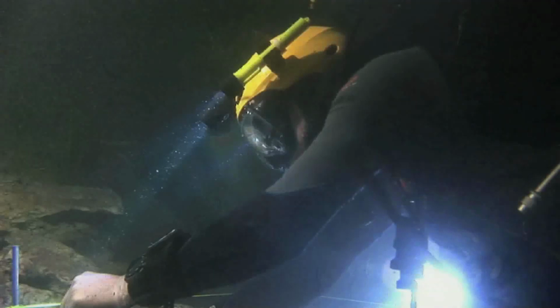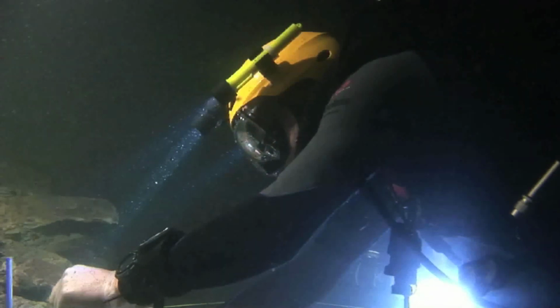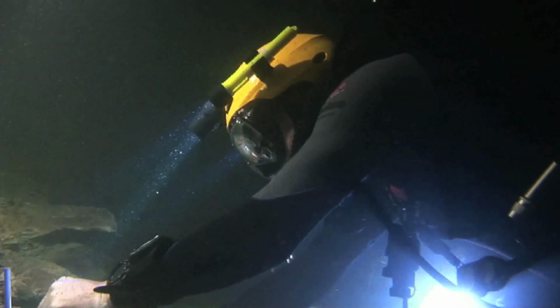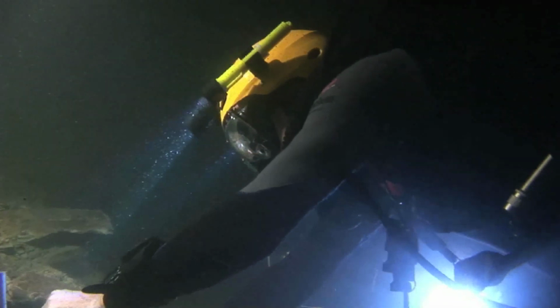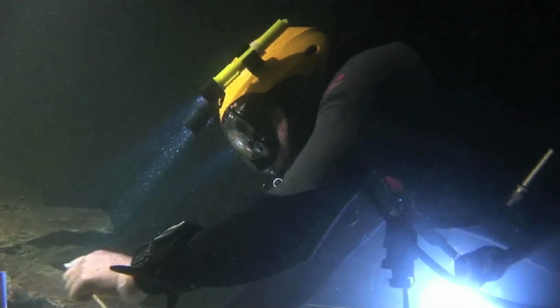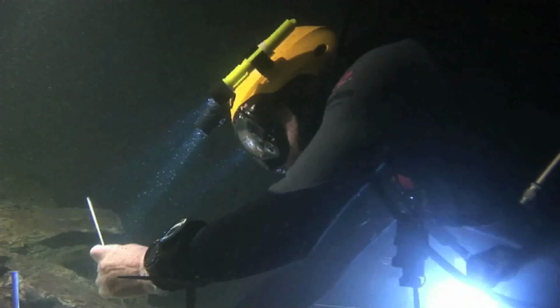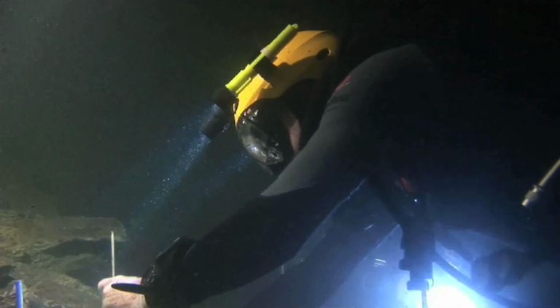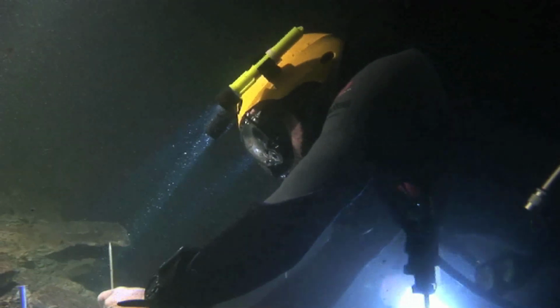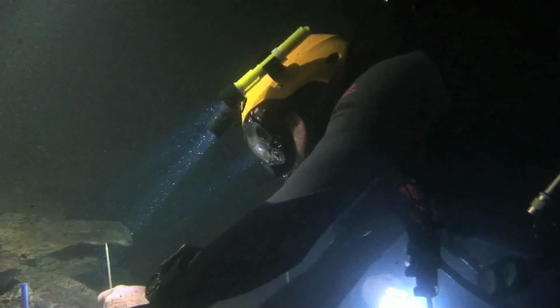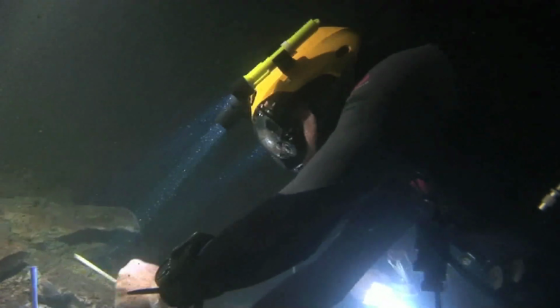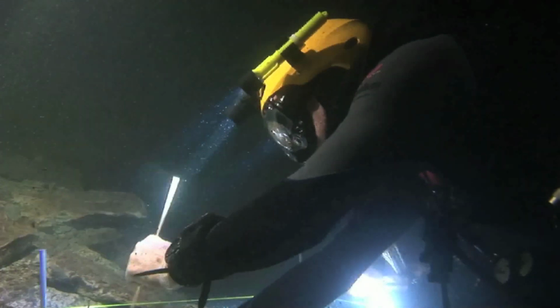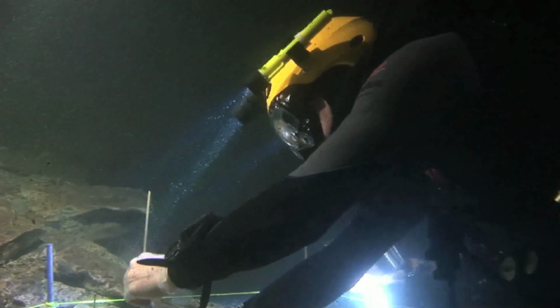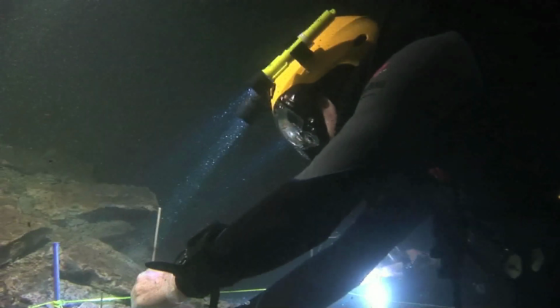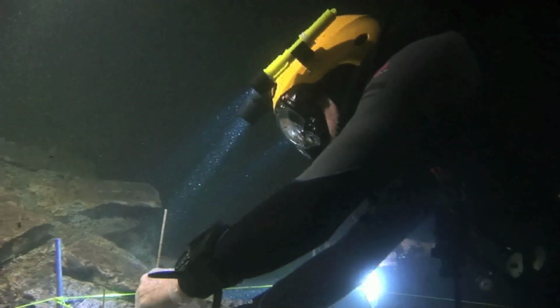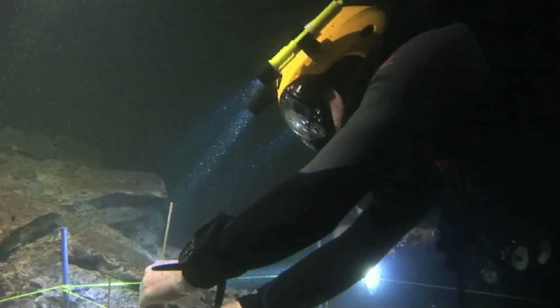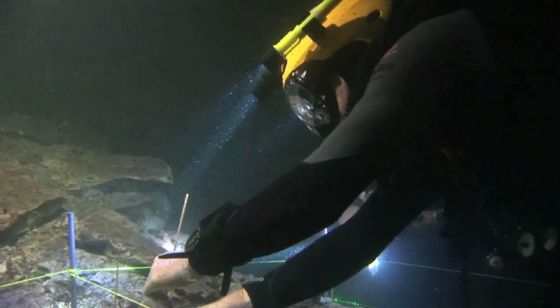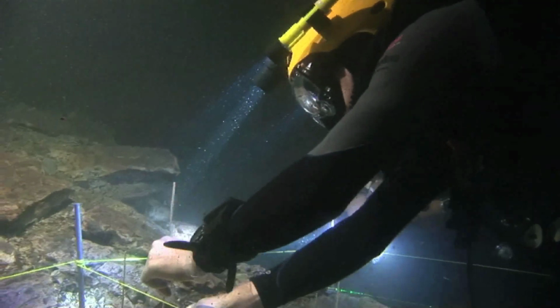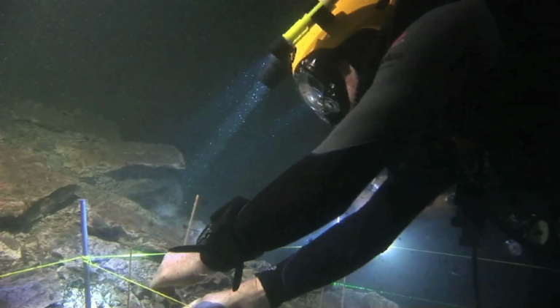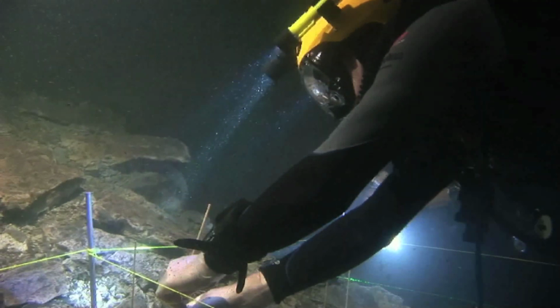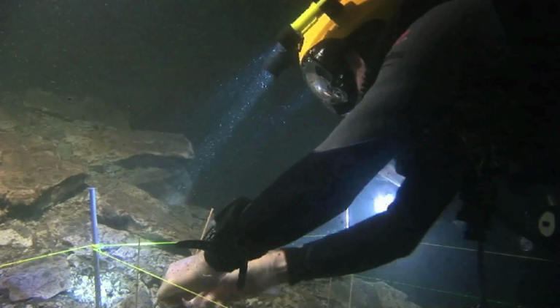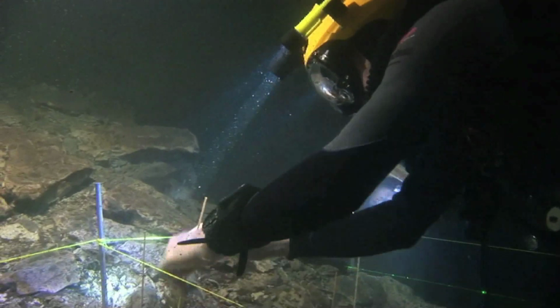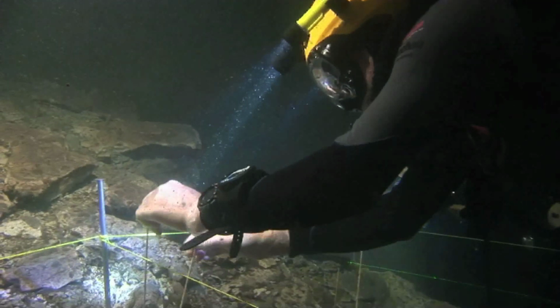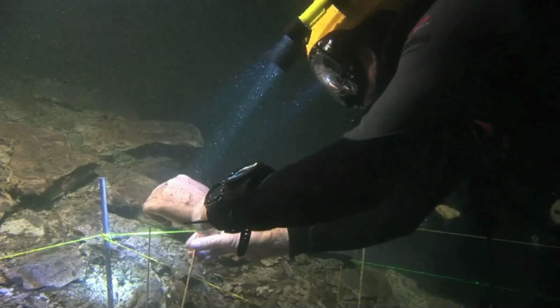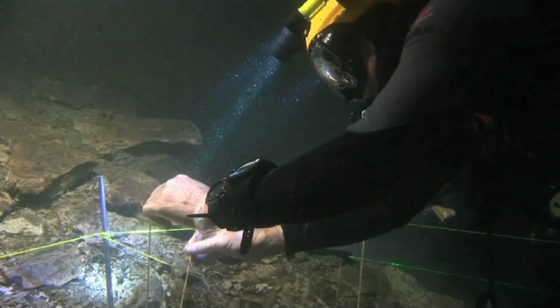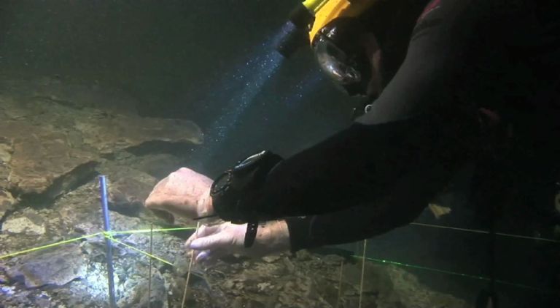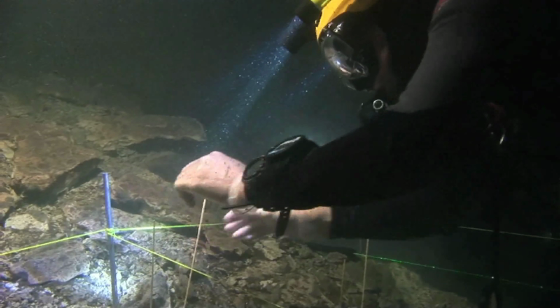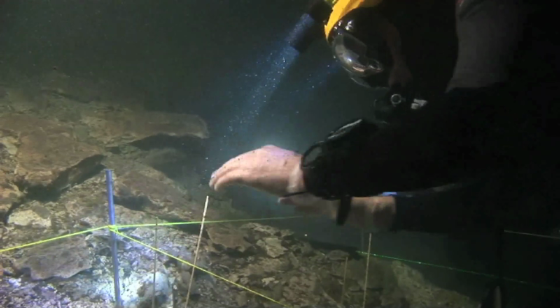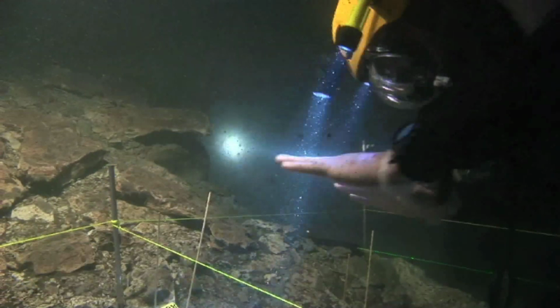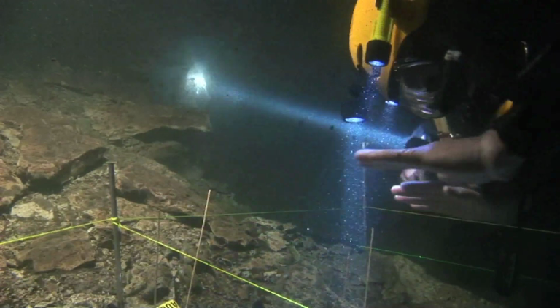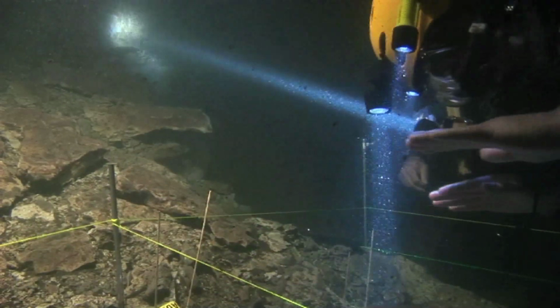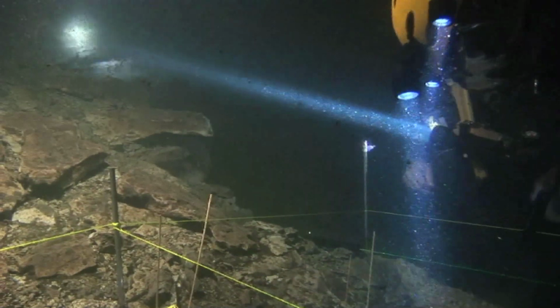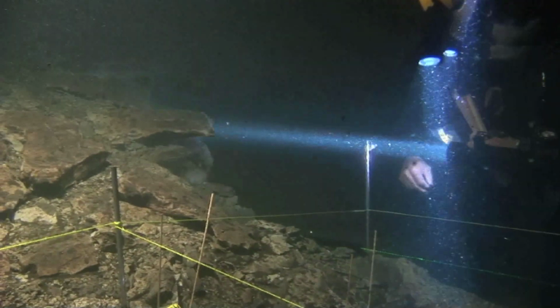Essentially we're labeling every item that we think is of some importance, and we're eventually going to sample it — but before we sample it, we're going to photograph it and measure its location.